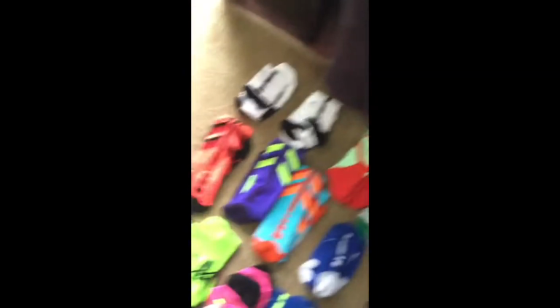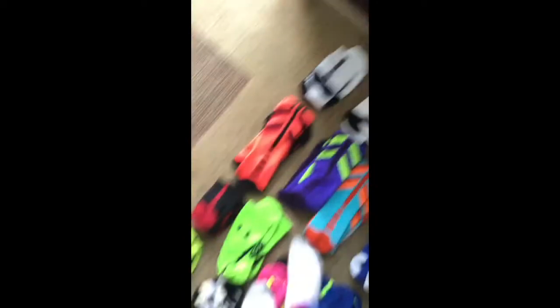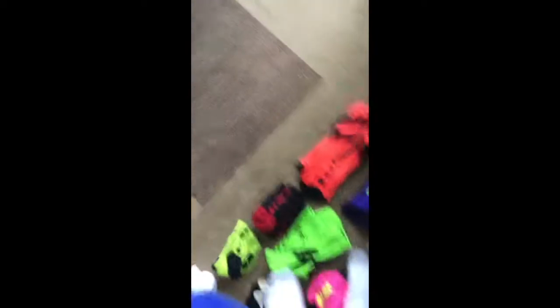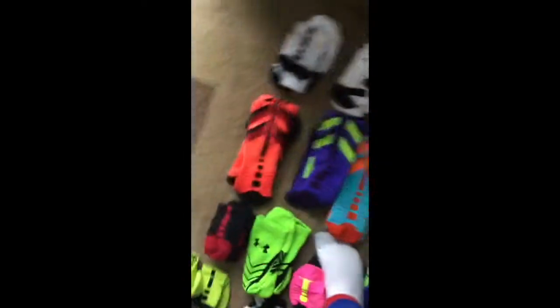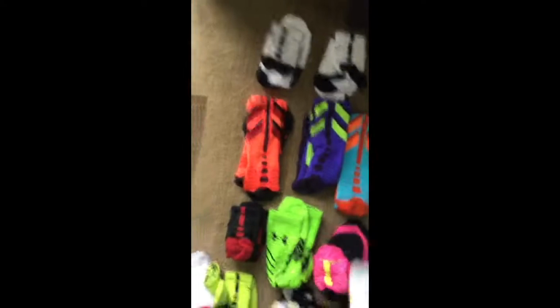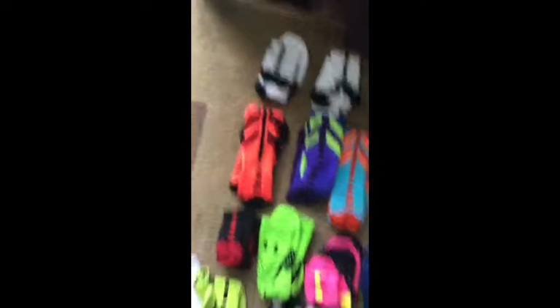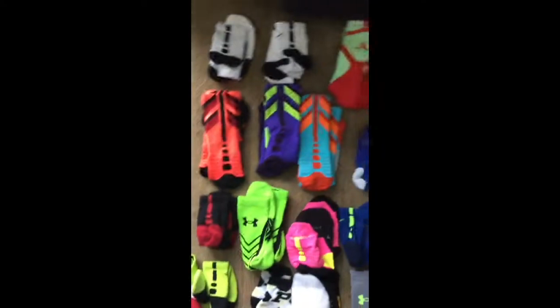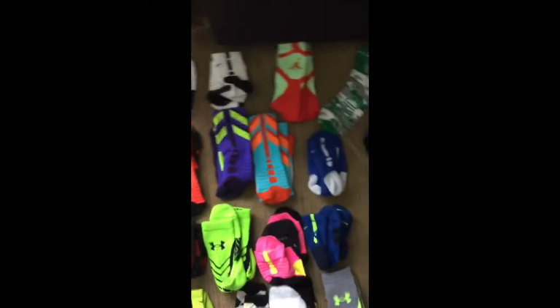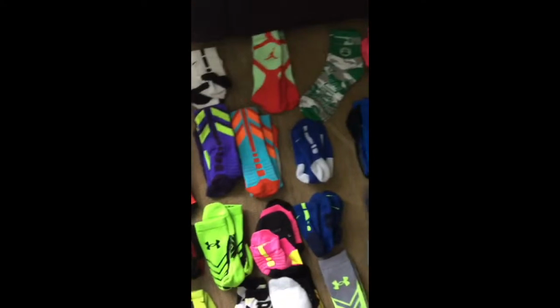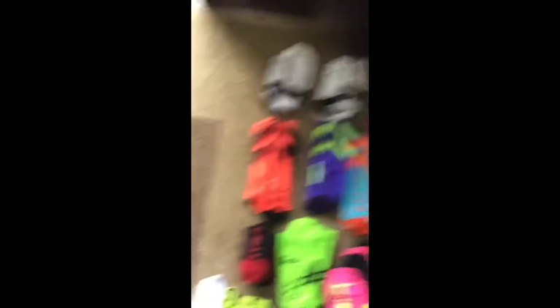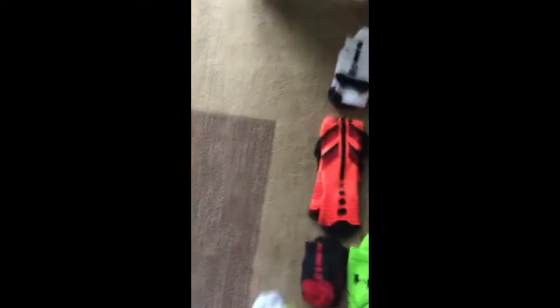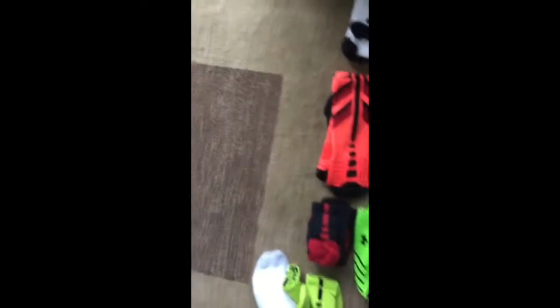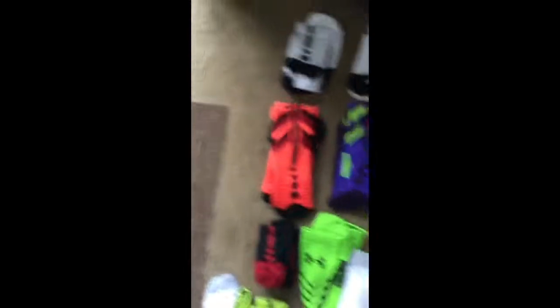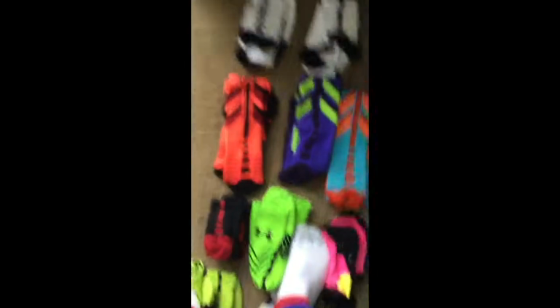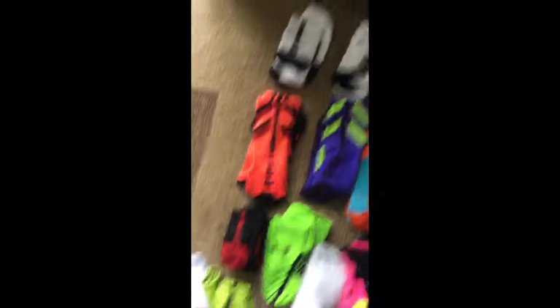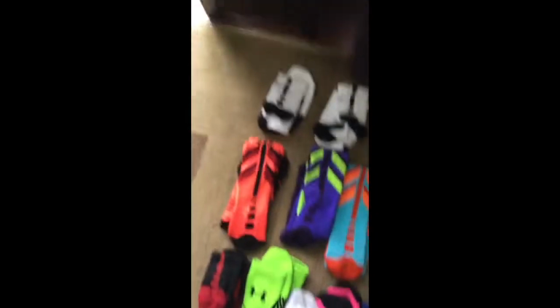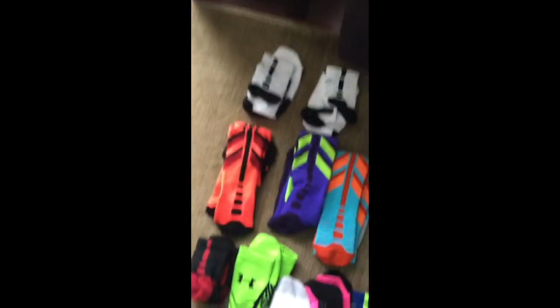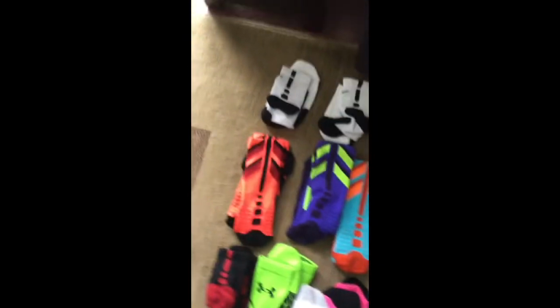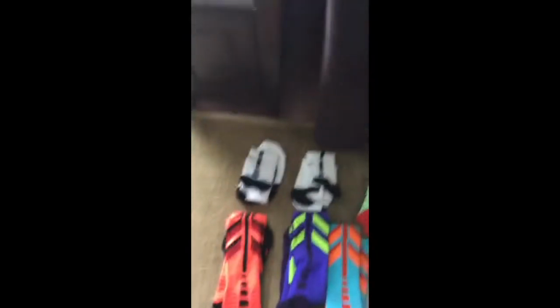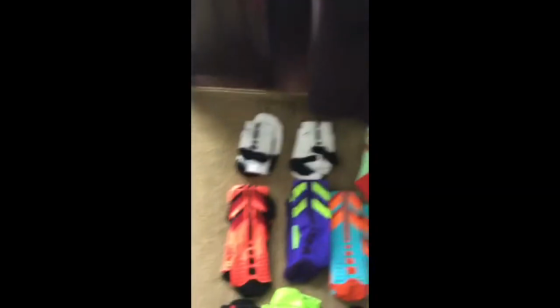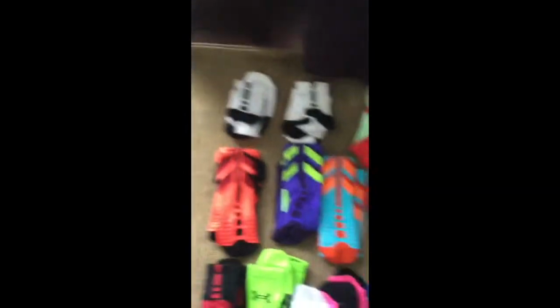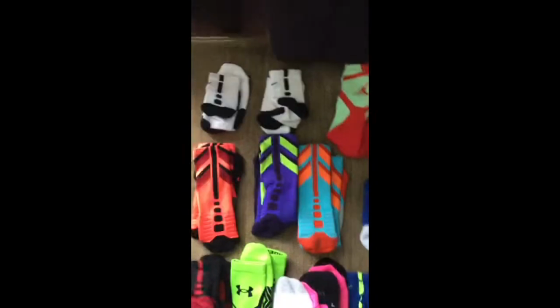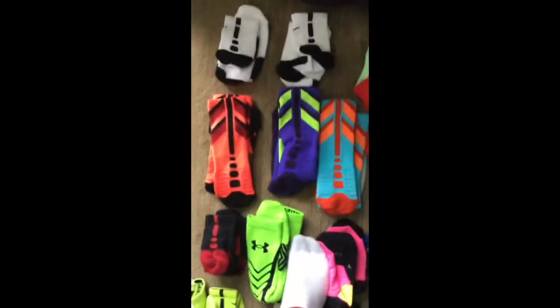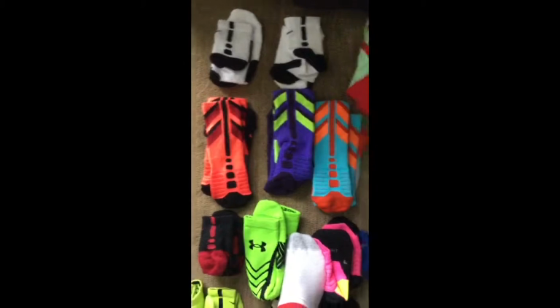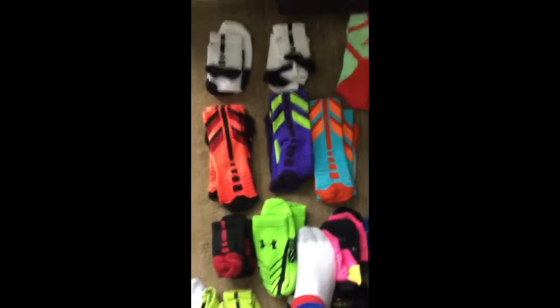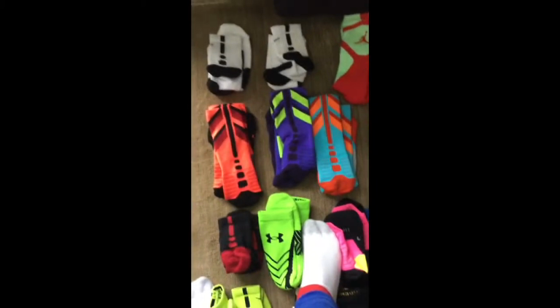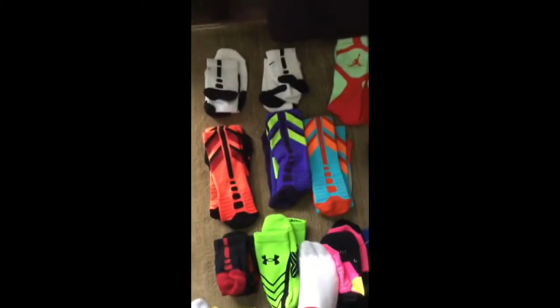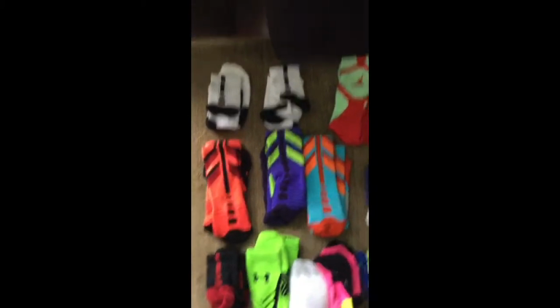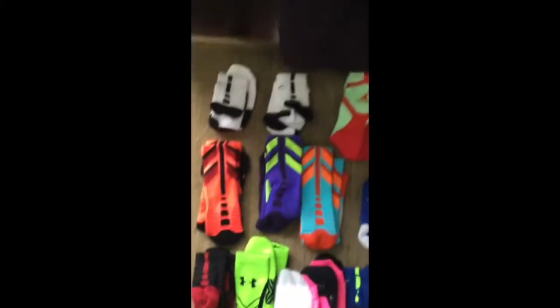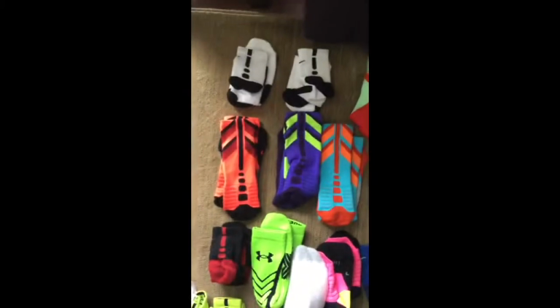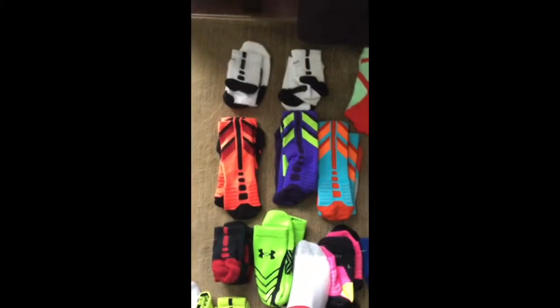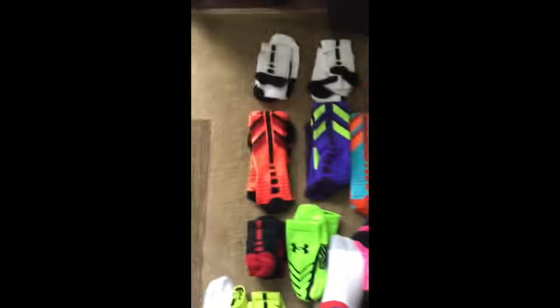And here I have some Nike Hyper Elite Chases. This one is red with black. This one is purple with green. This one is kind of tropical orangeish, reddish, baby blue.